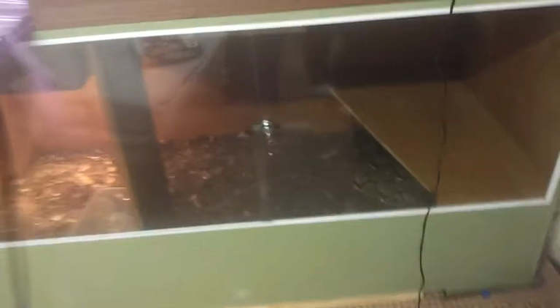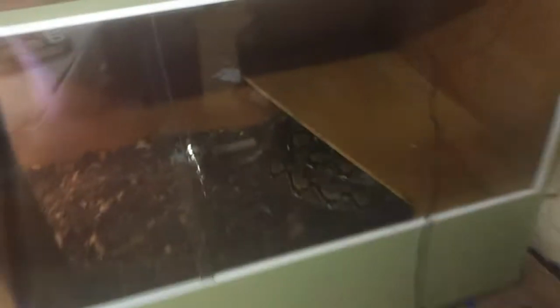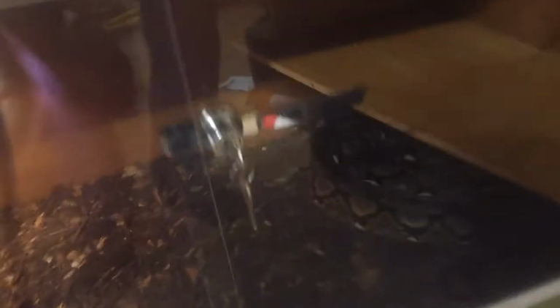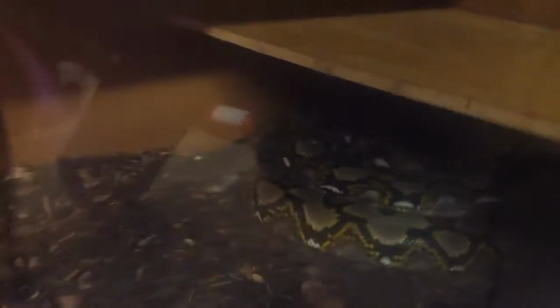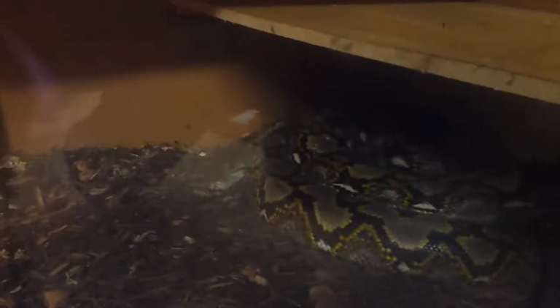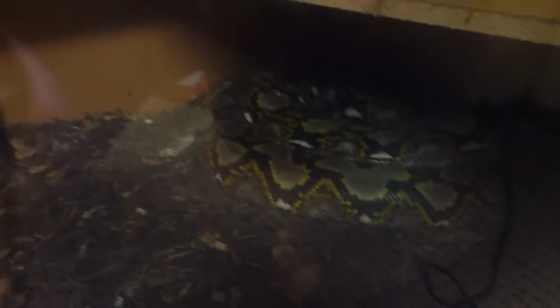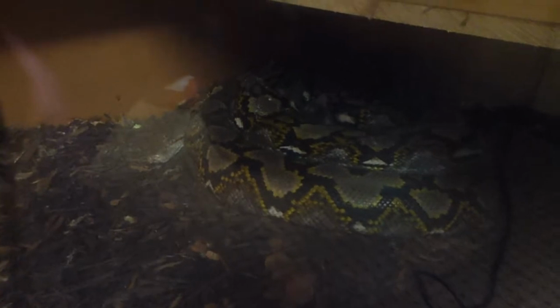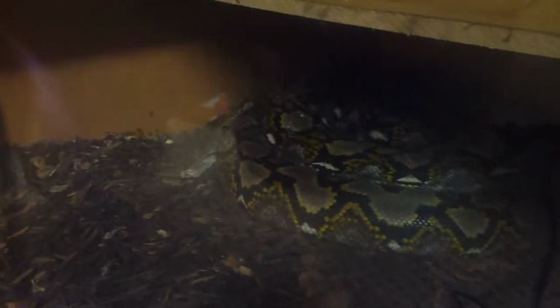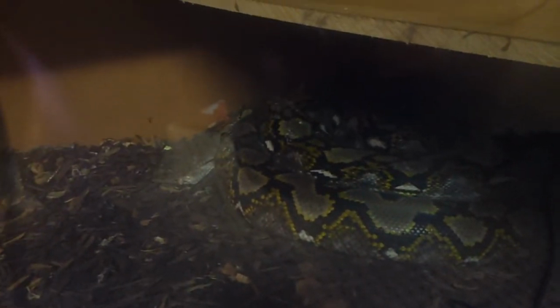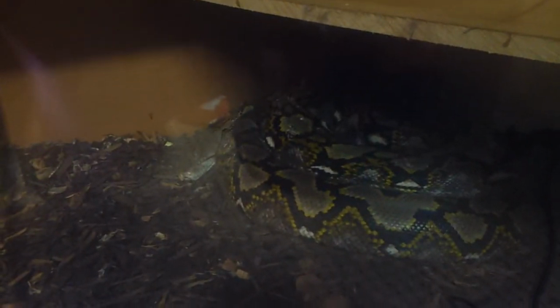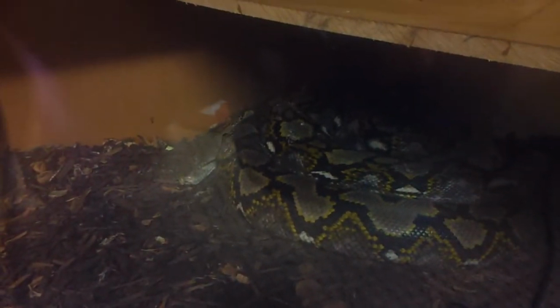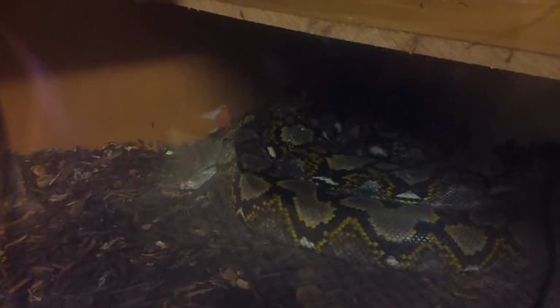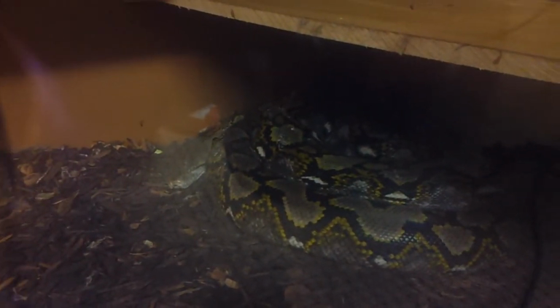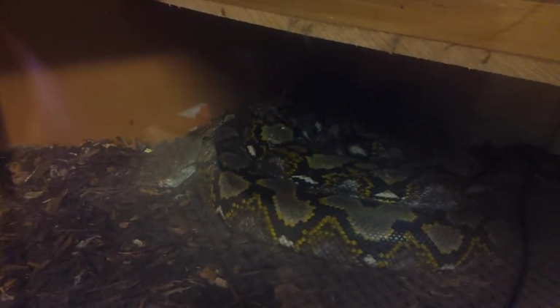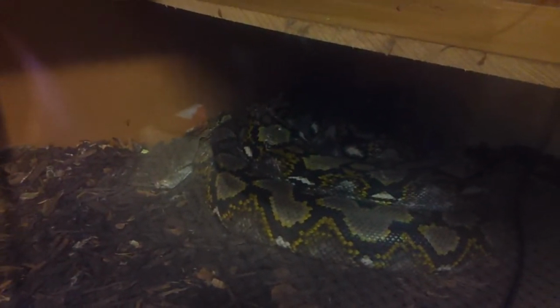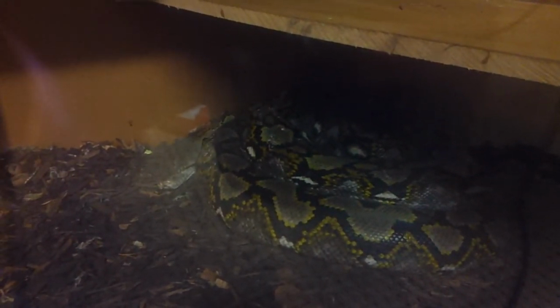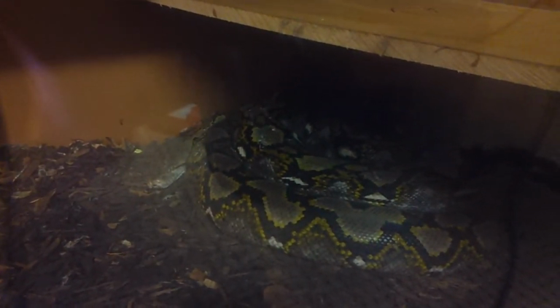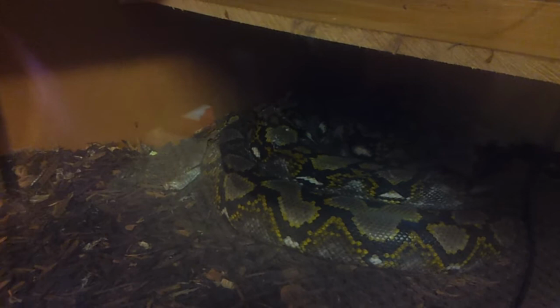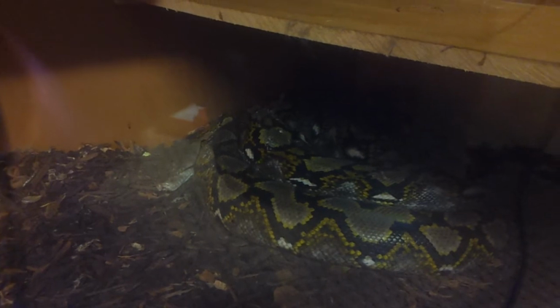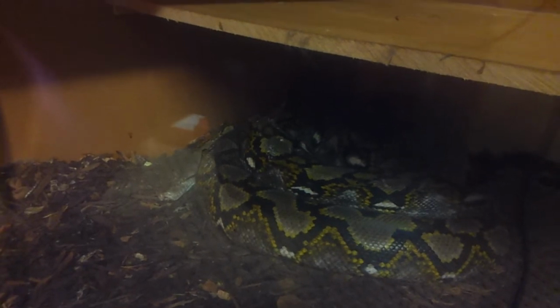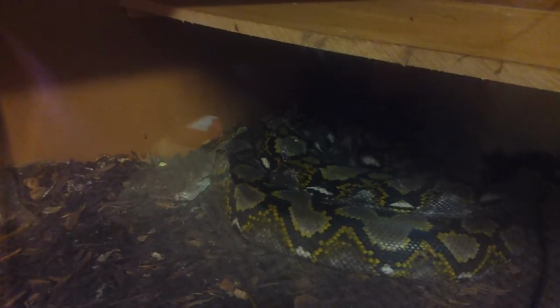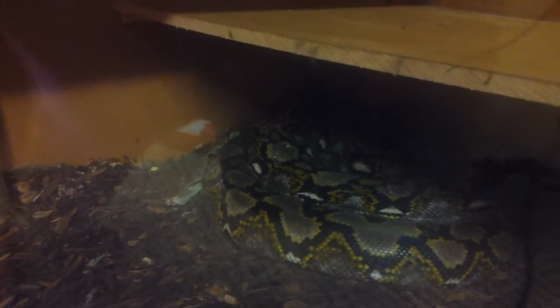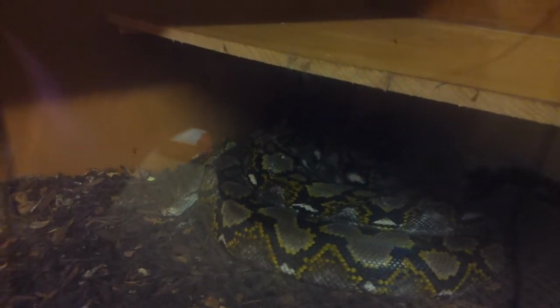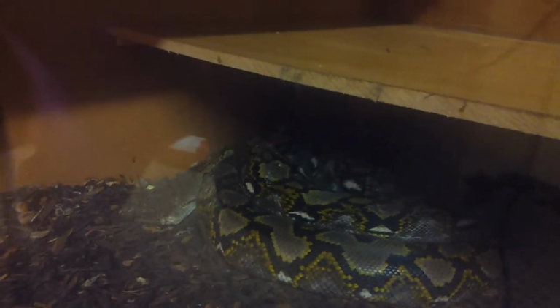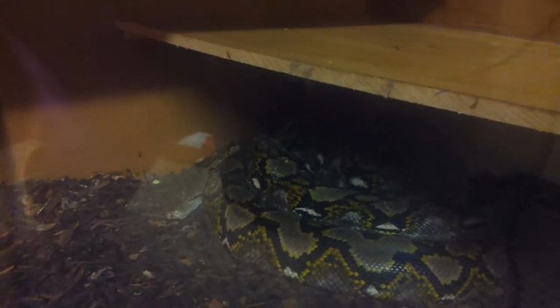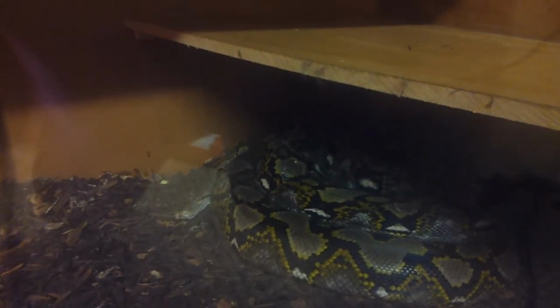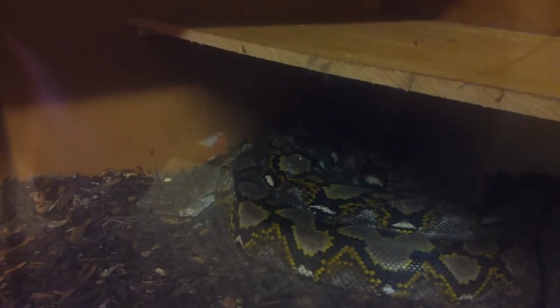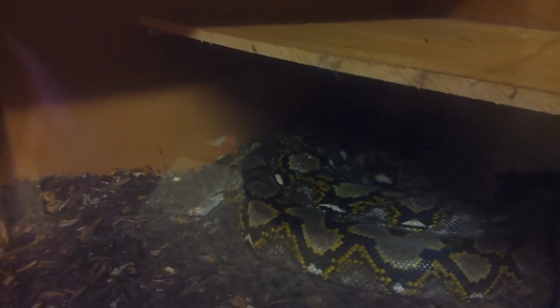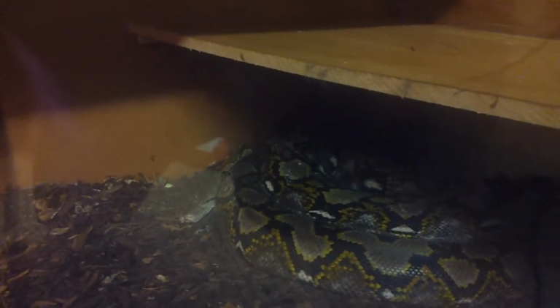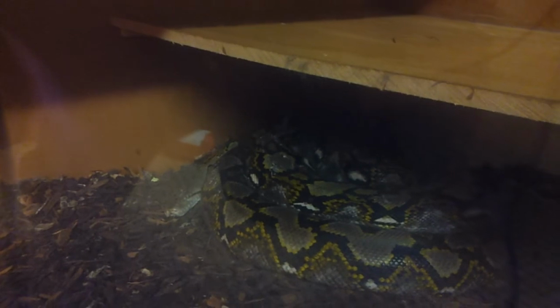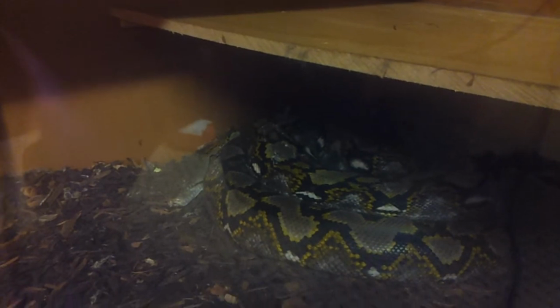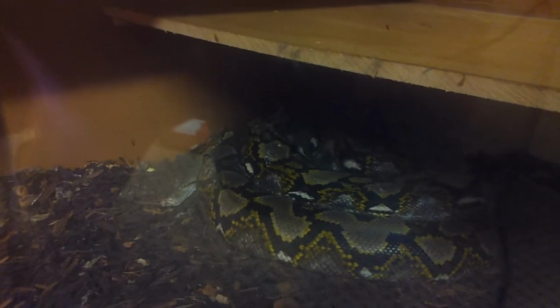I'll give you a quick view of this guy before I go. Gorgeous. She's coming out of the rough shed at the moment but he's doing well. Hopefully he'll breed to the caramel.